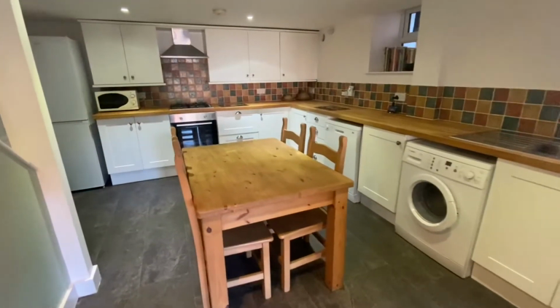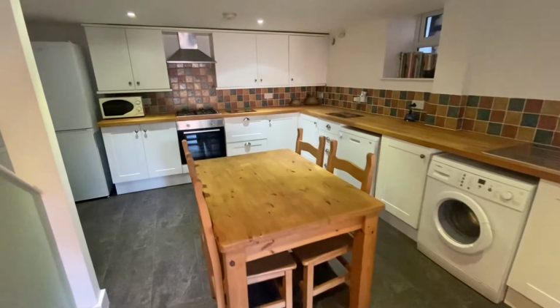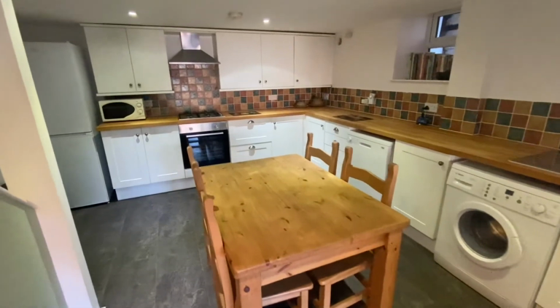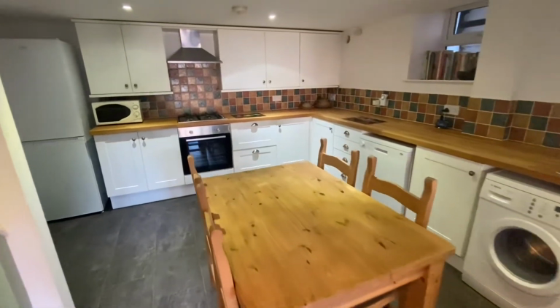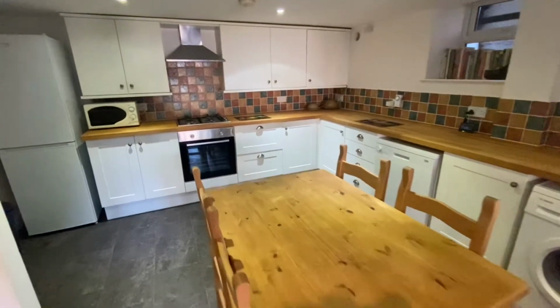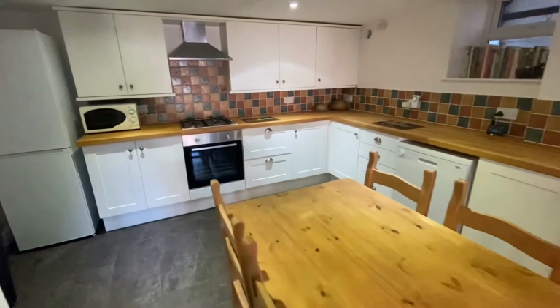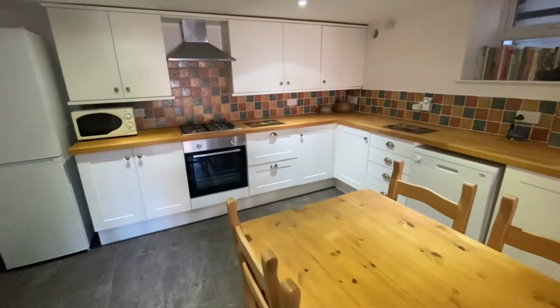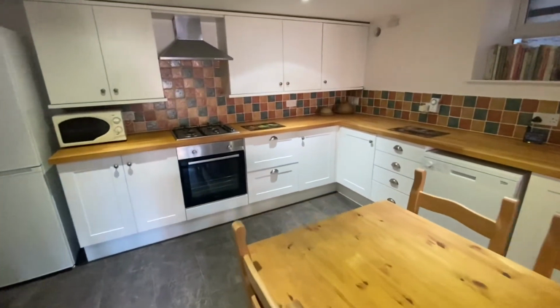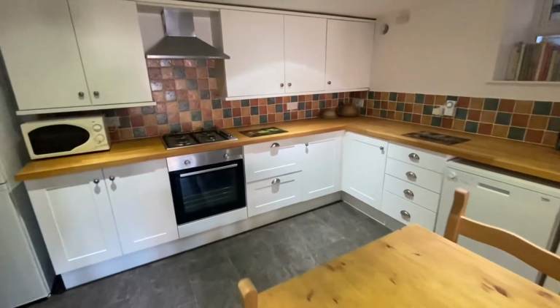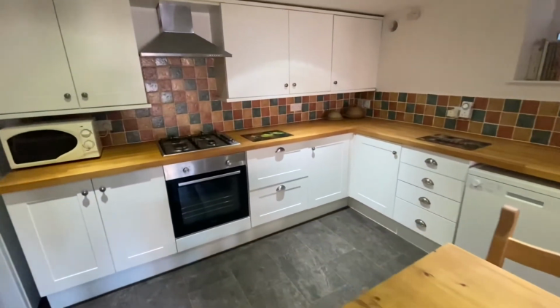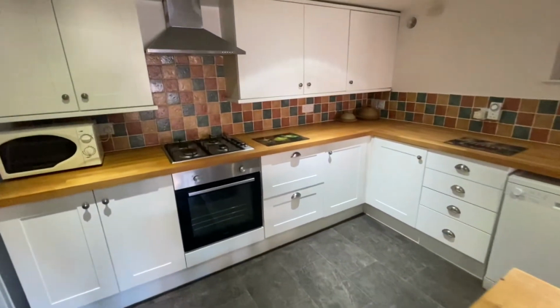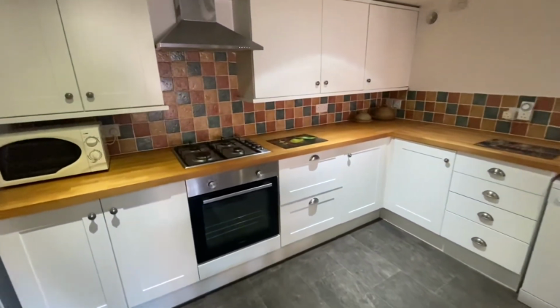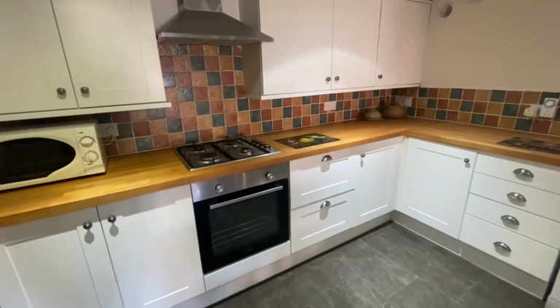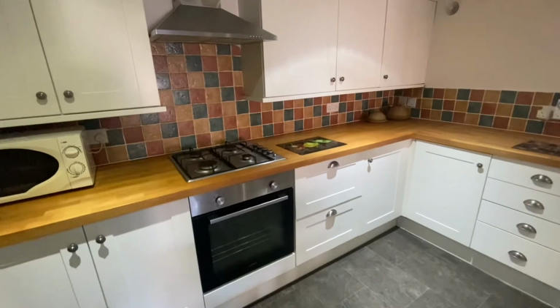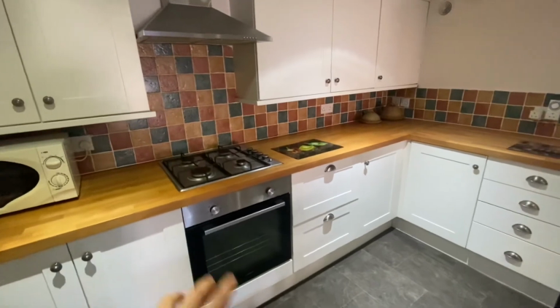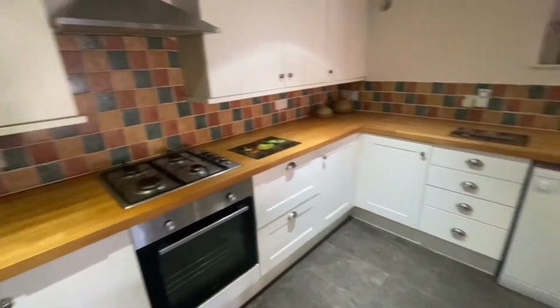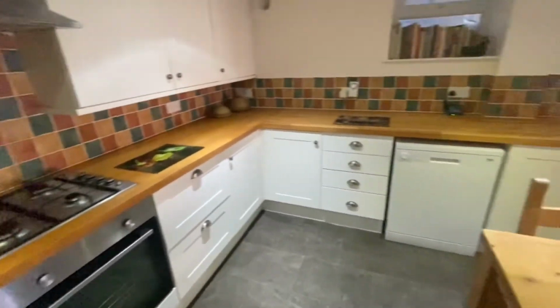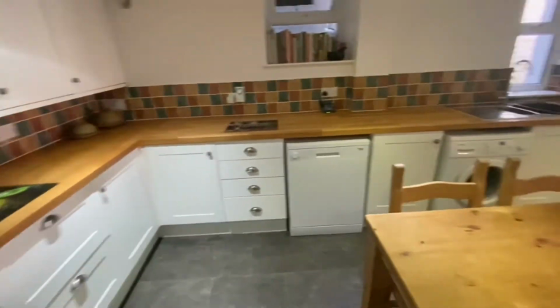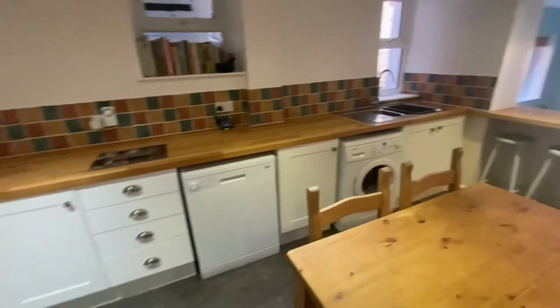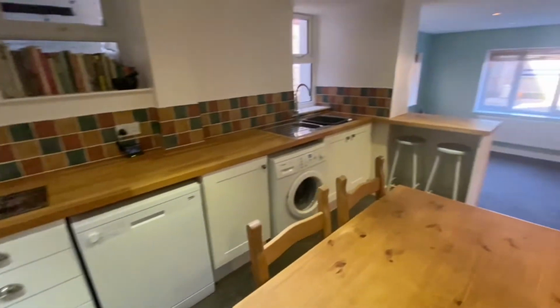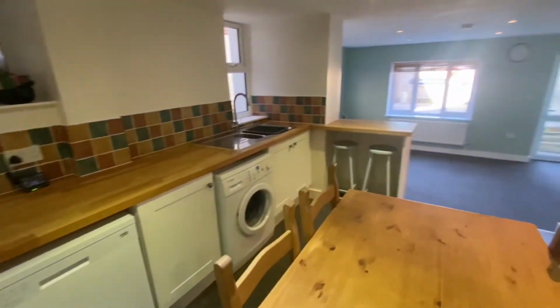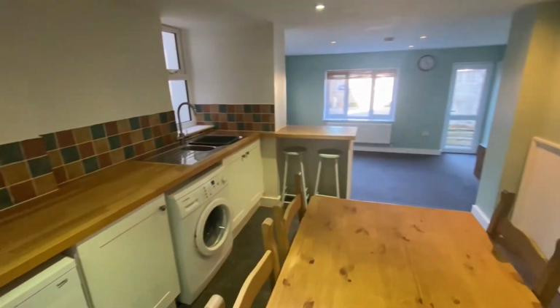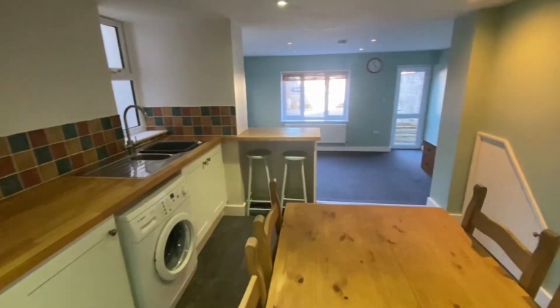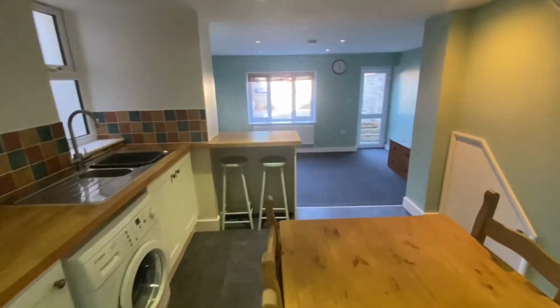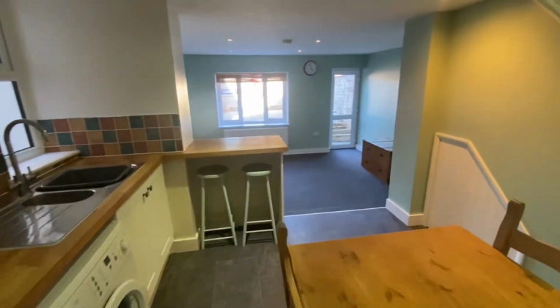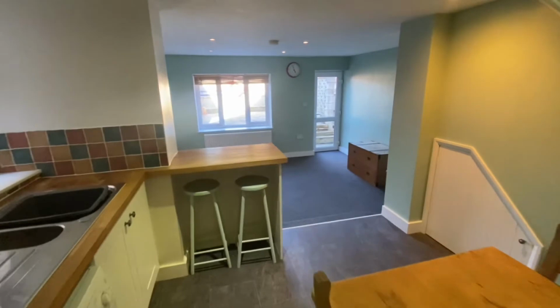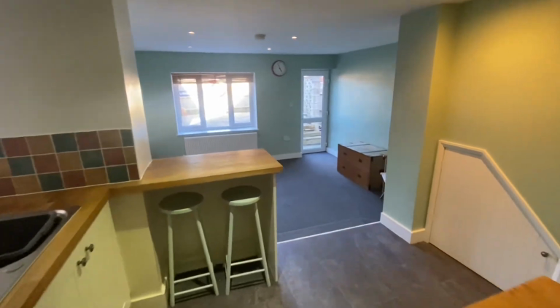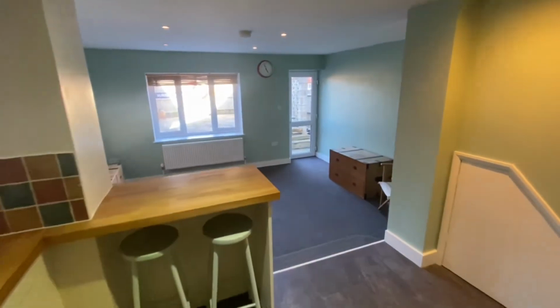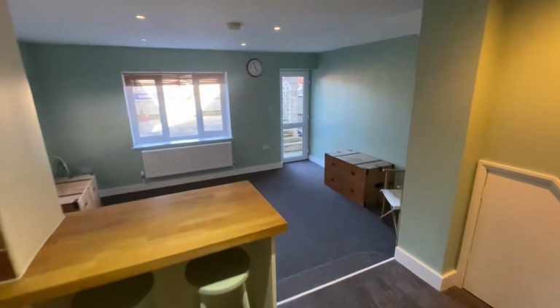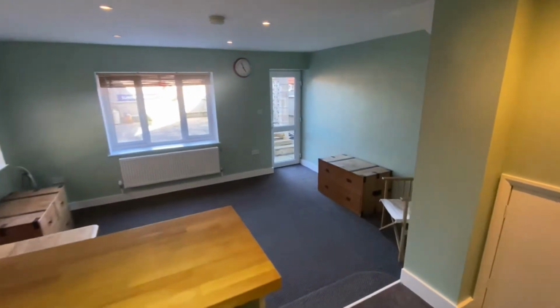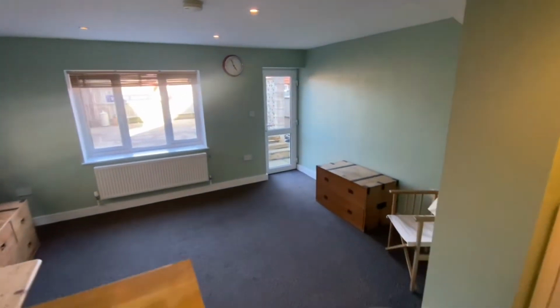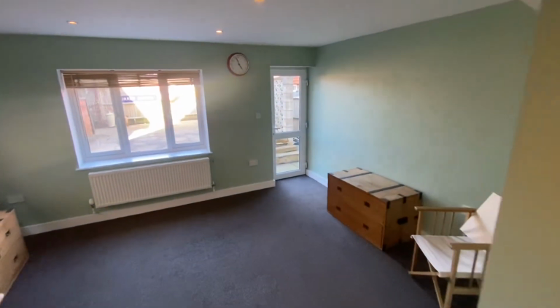We are now on the lower ground floor of the property. Here we are in the kitchen — a really good sized space with integrated appliances as you can see in front of me. We've also got access into the dining area with further access out into the garden.